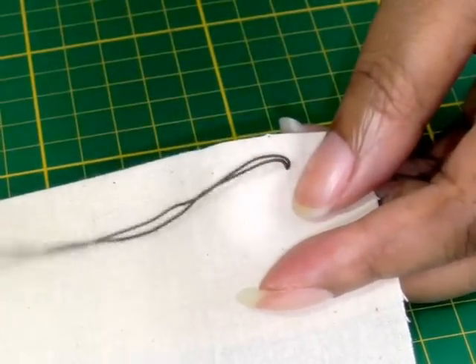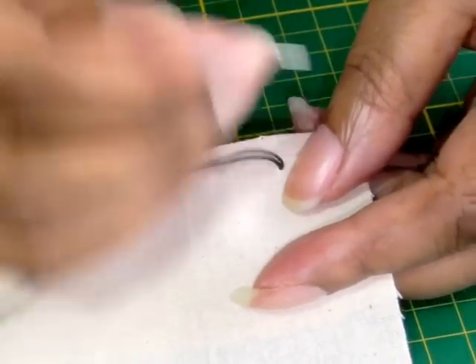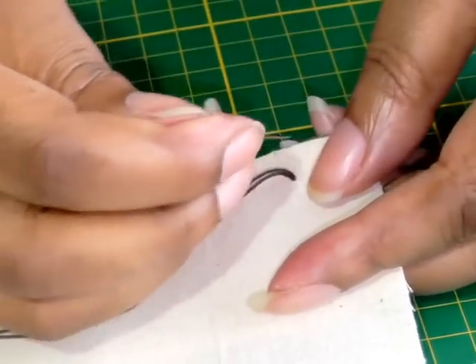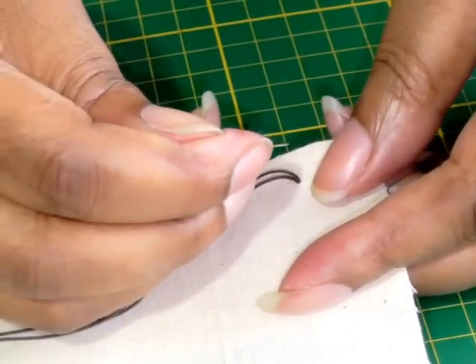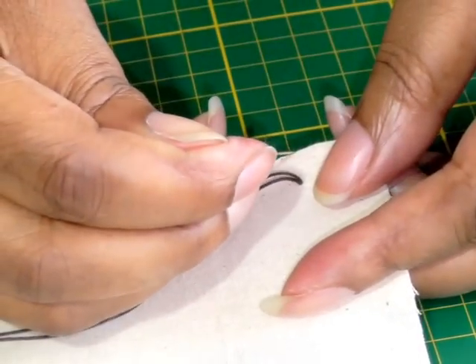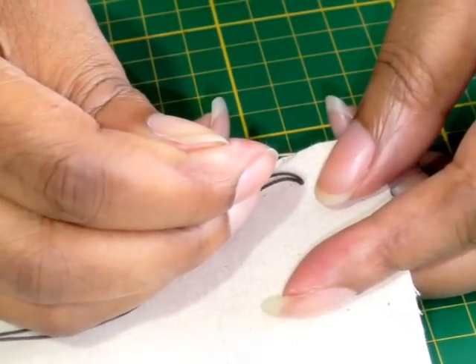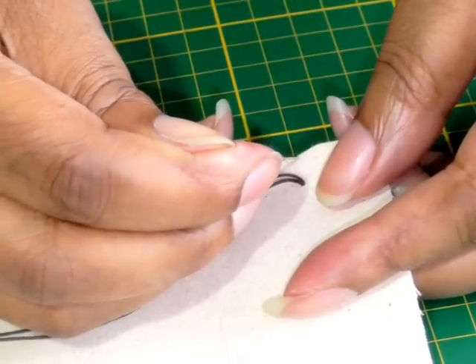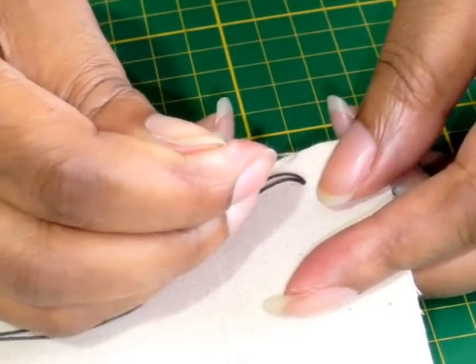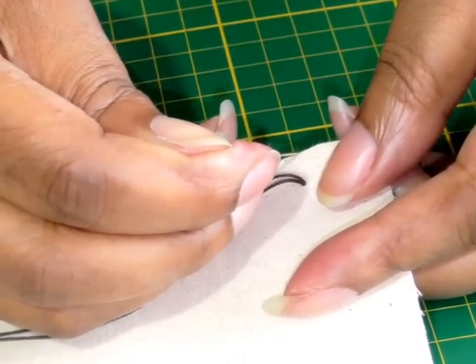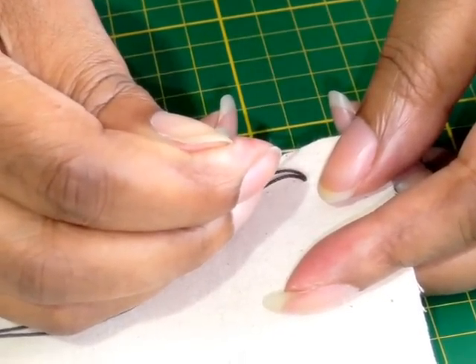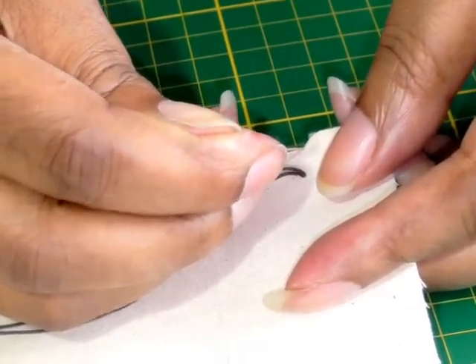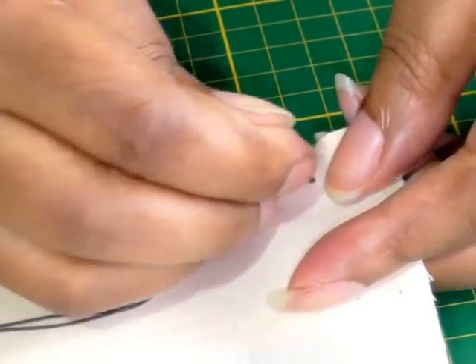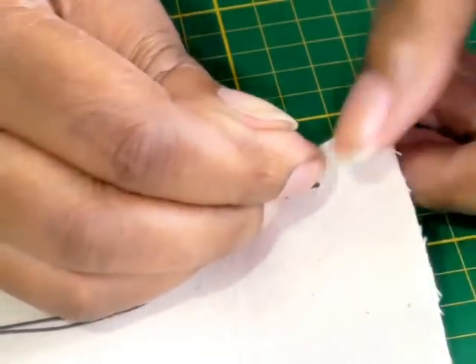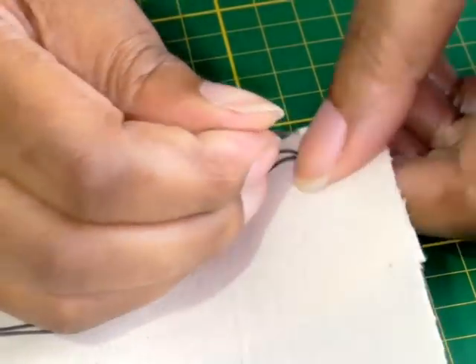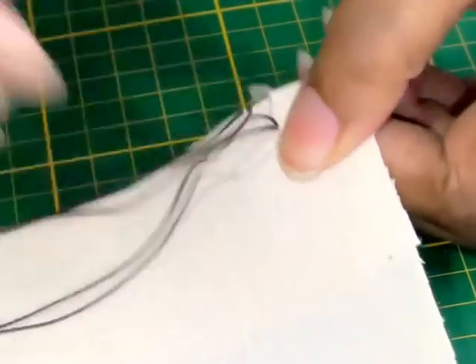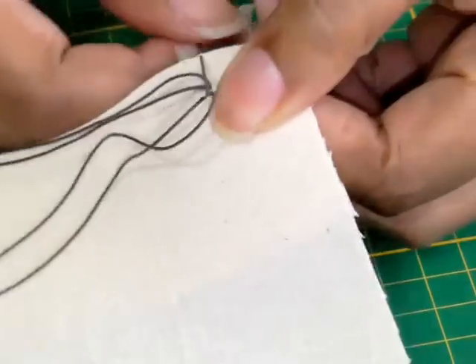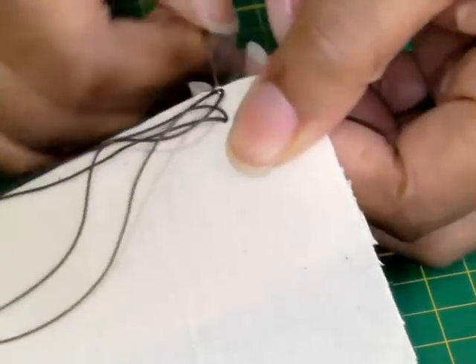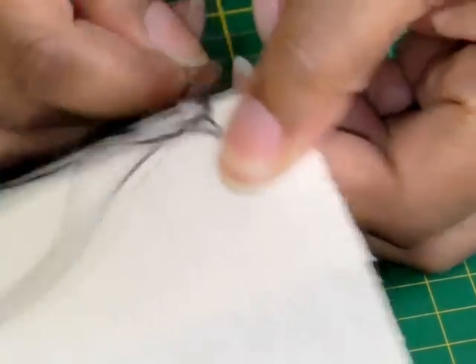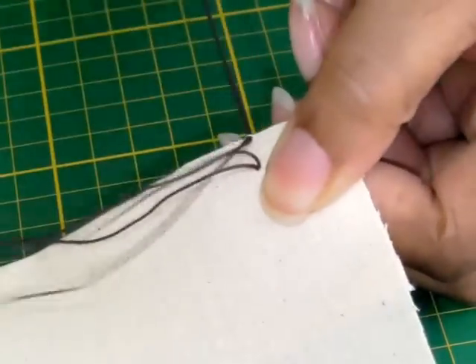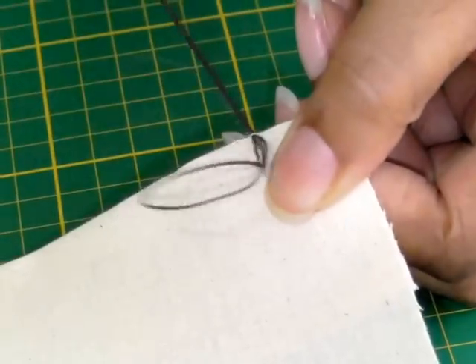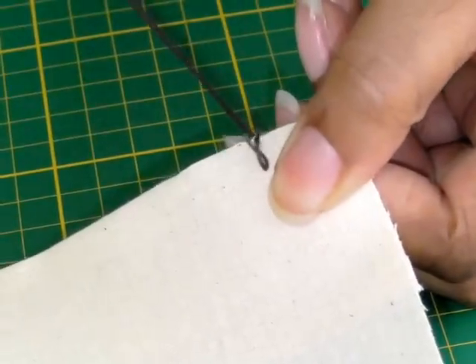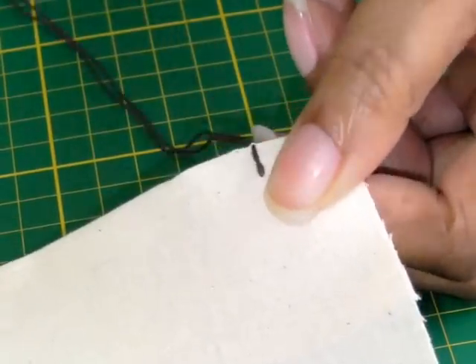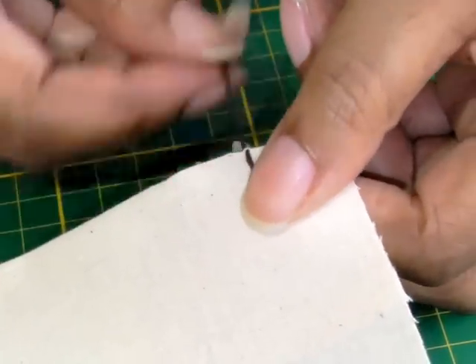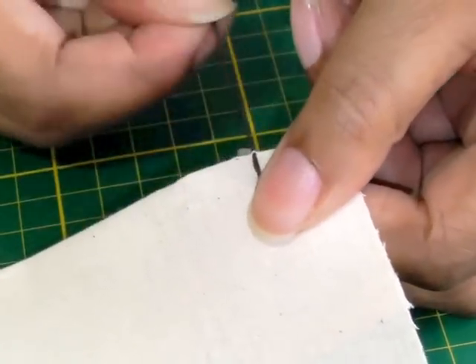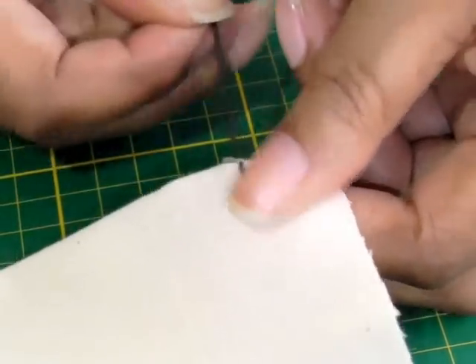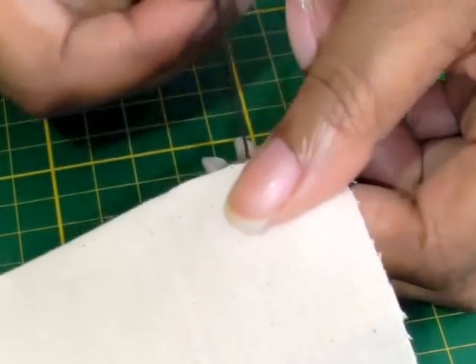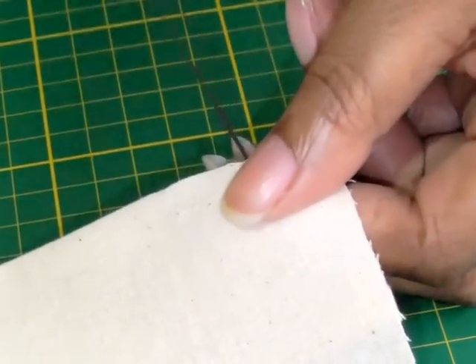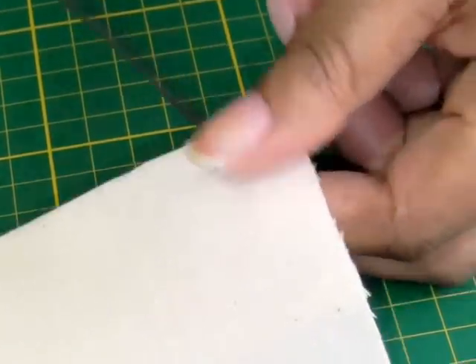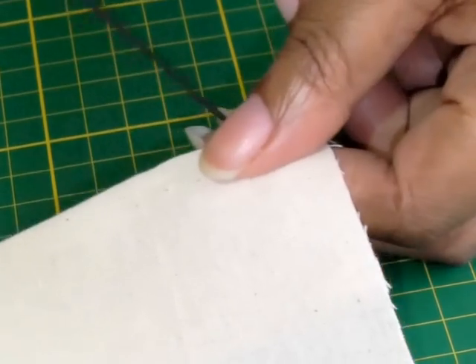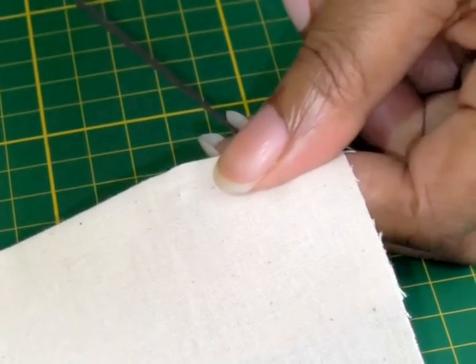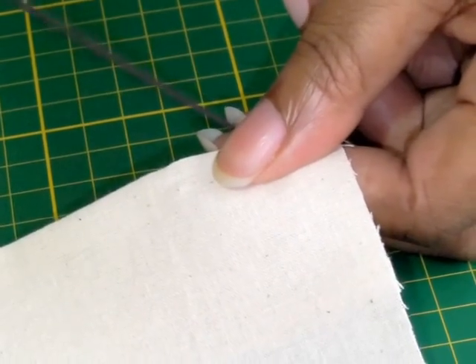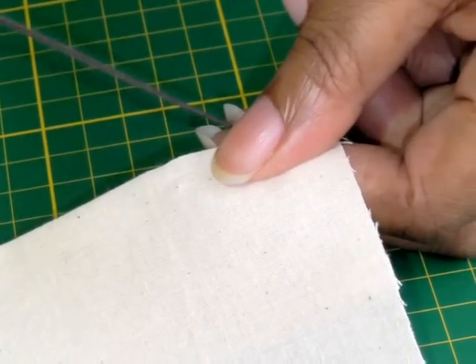I'm just going to get right to the edge to anchor the first stitch and pull that through. You just want to make sure your tension is right, so use your finger and thumb to feel for the tension.